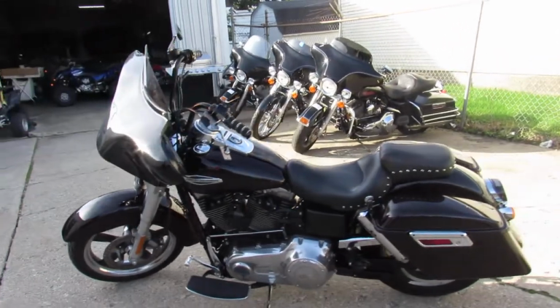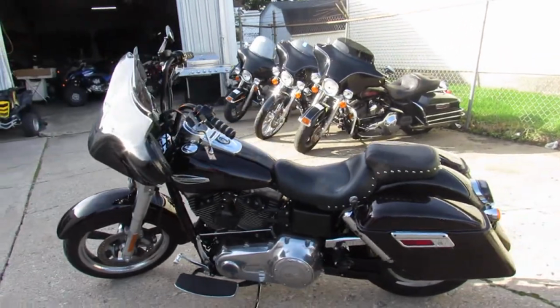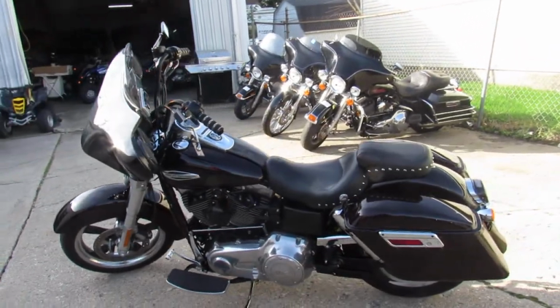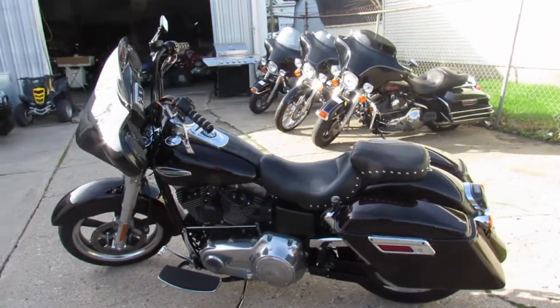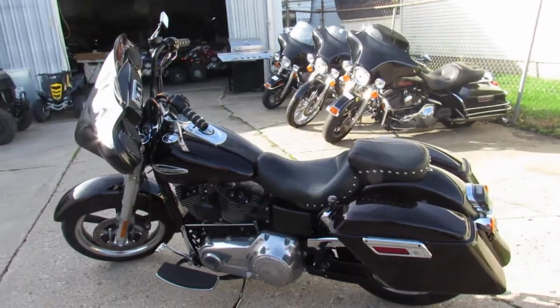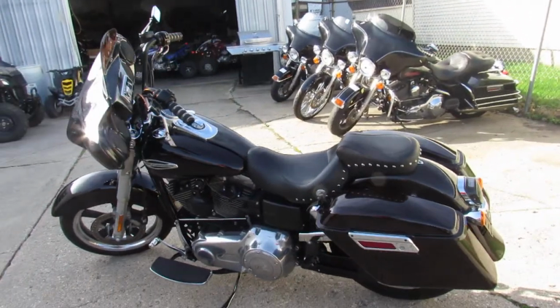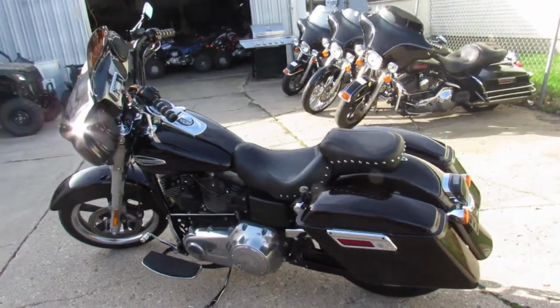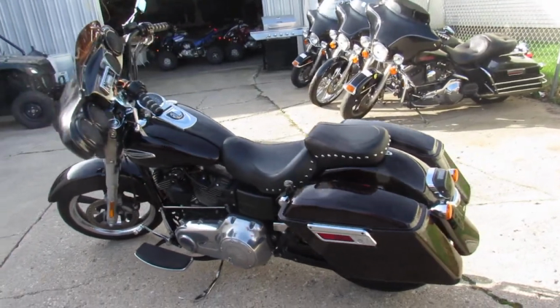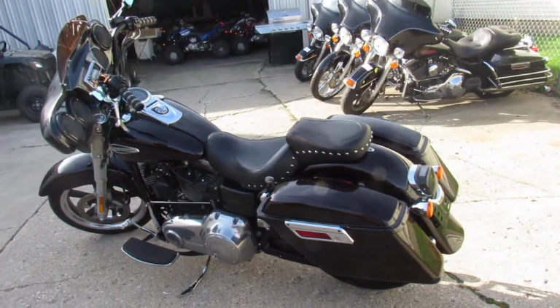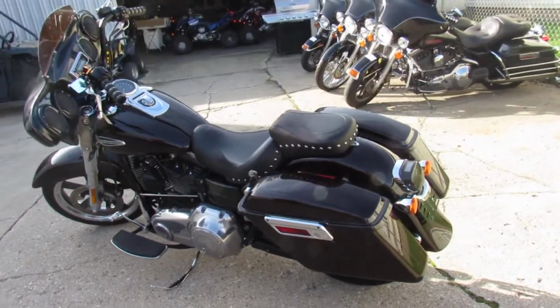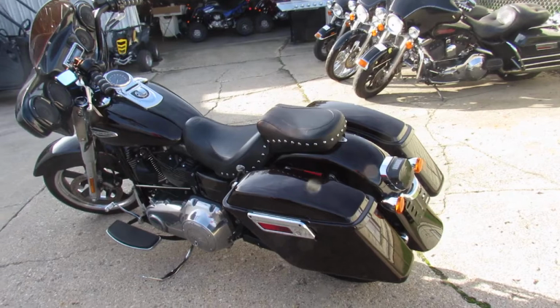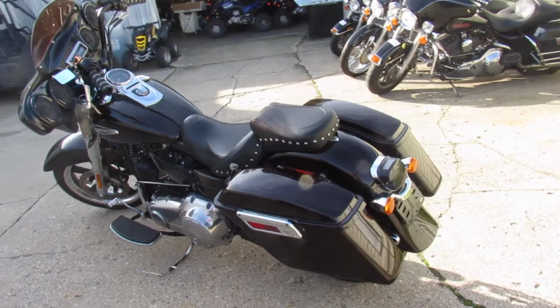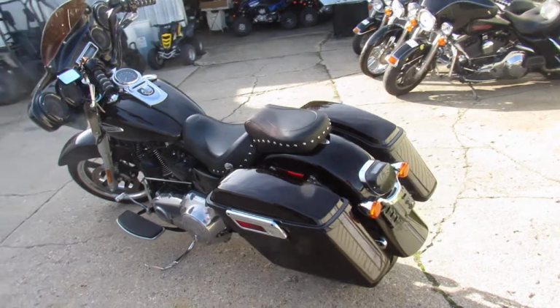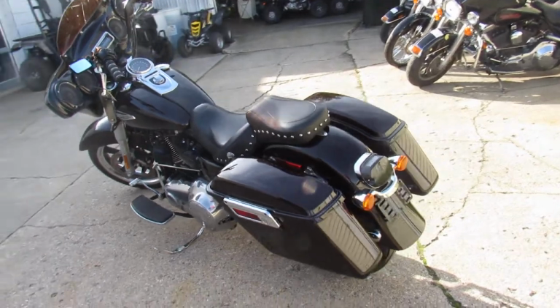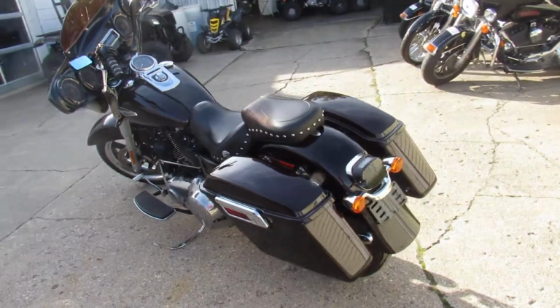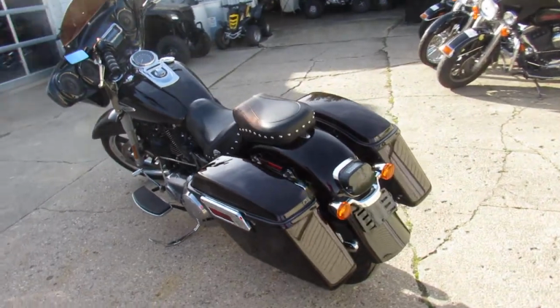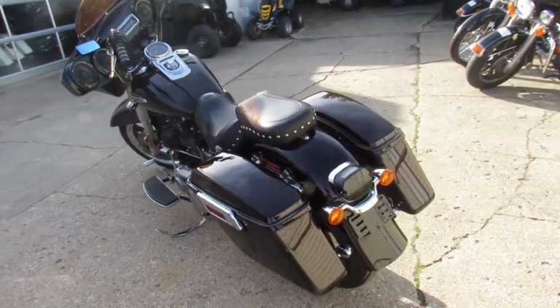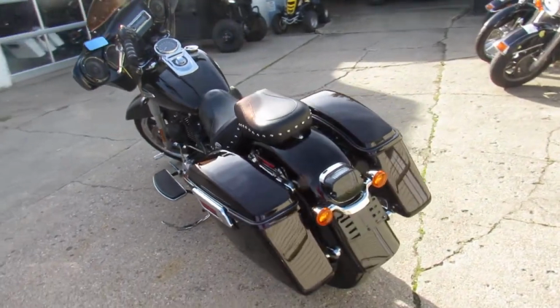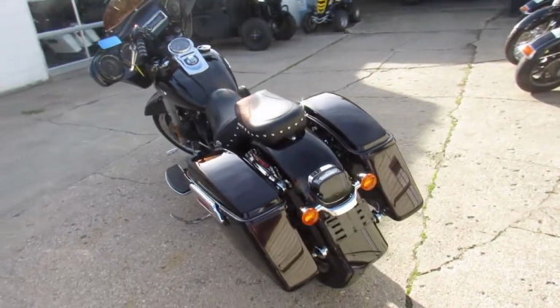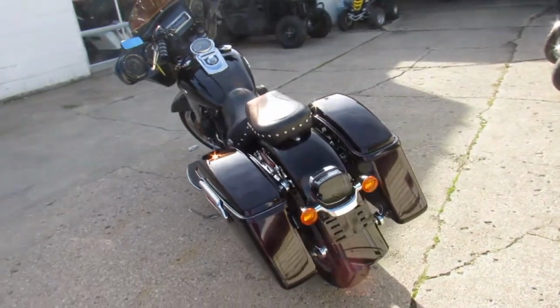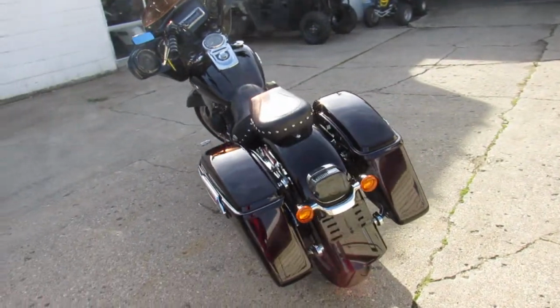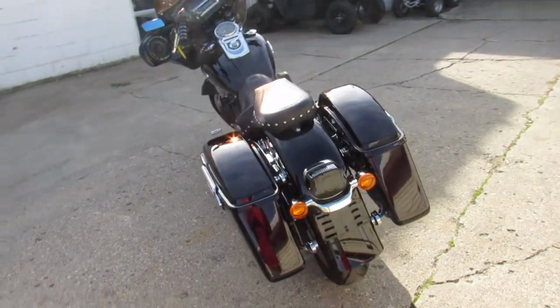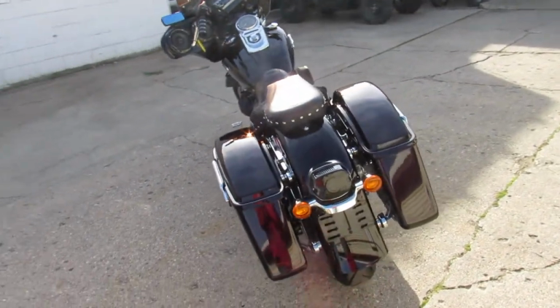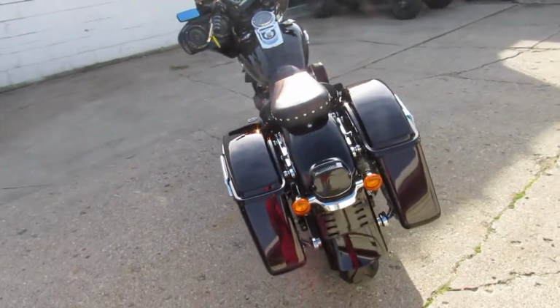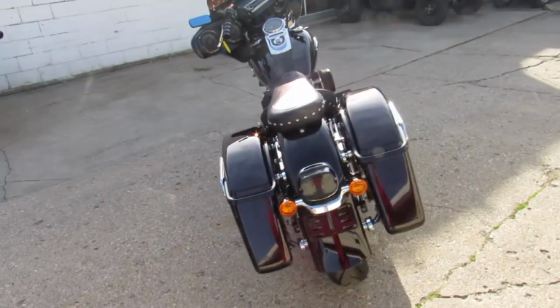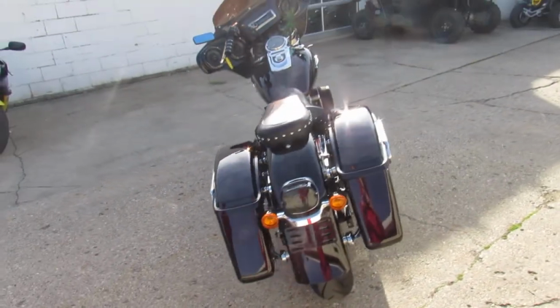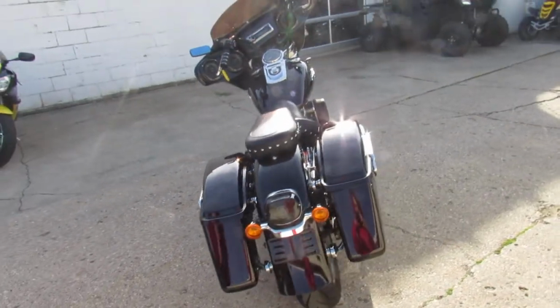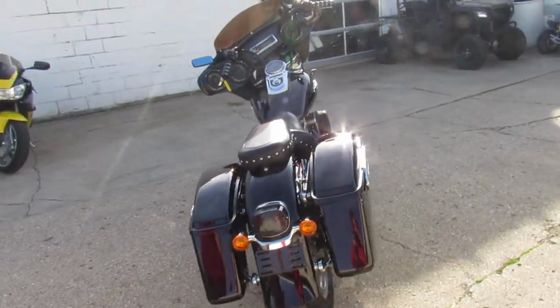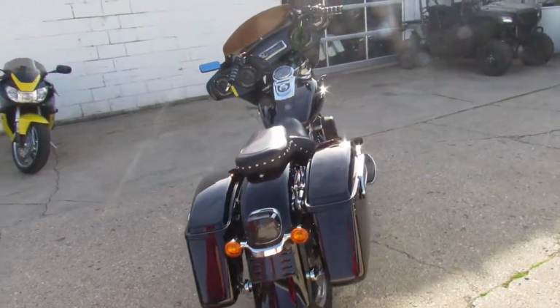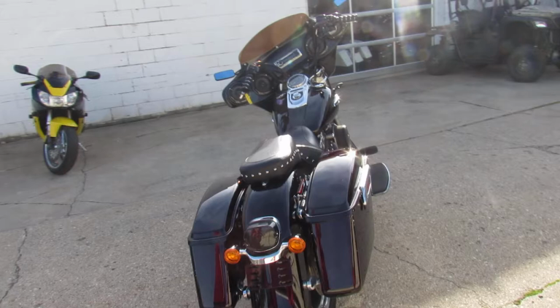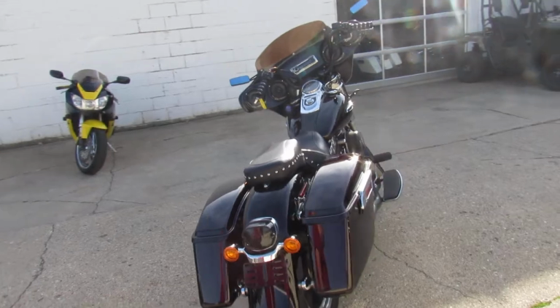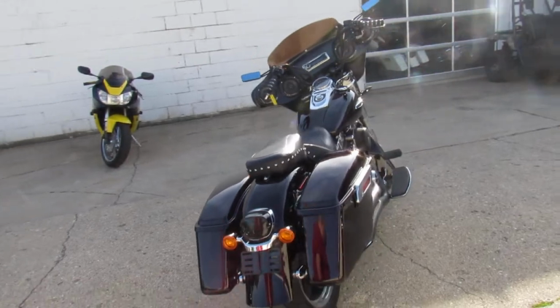Comes with a Batwing fairing, Kenwood stereo, and four Kenwood speakers. The Vance & Hines turn-down exhaust makes this Harley sound as cool as it looks.